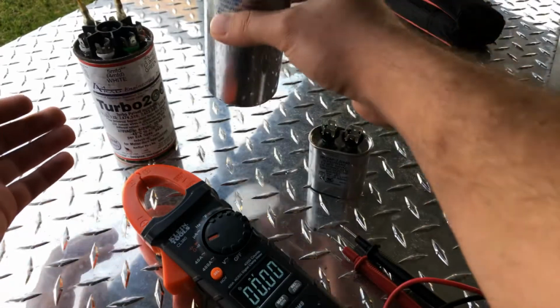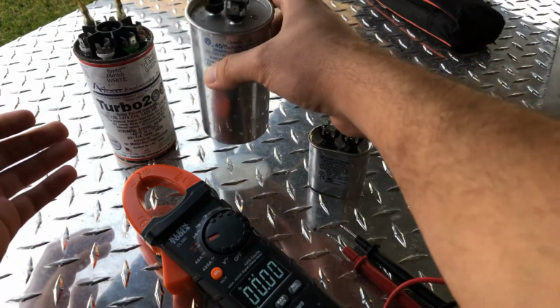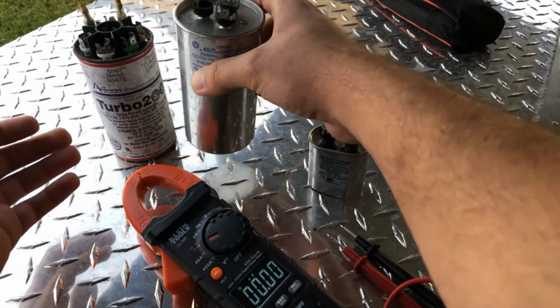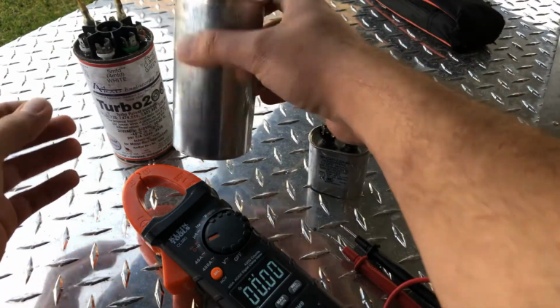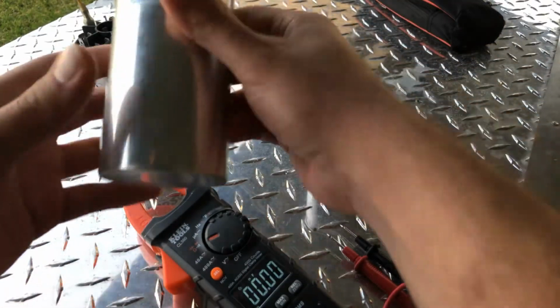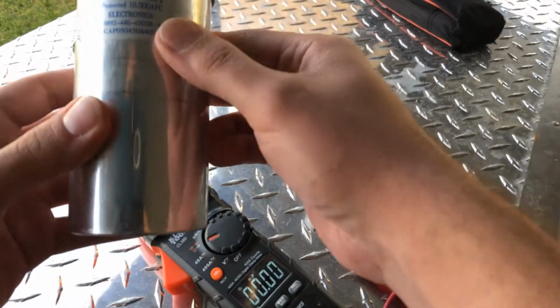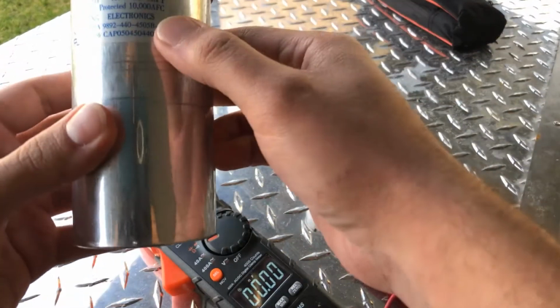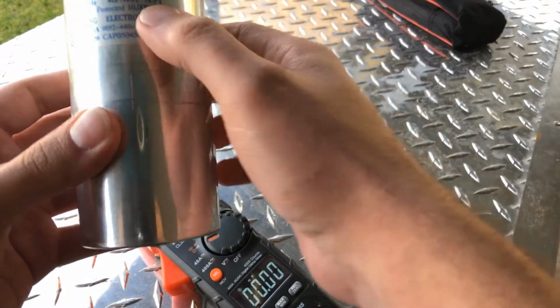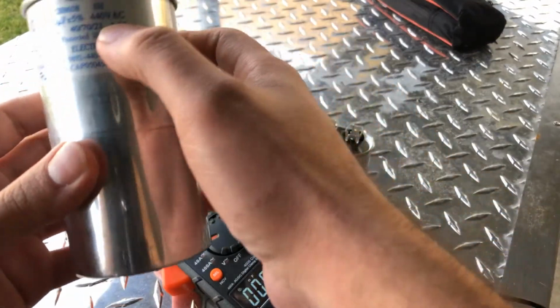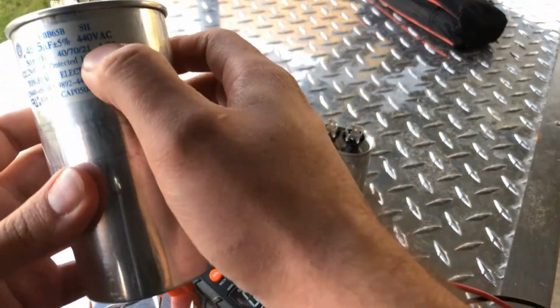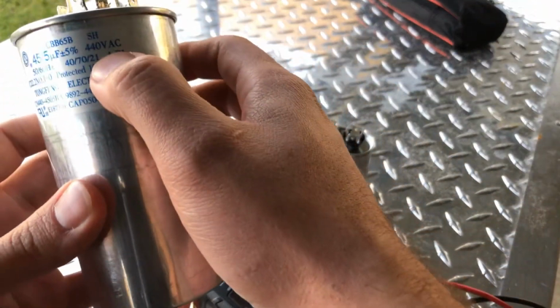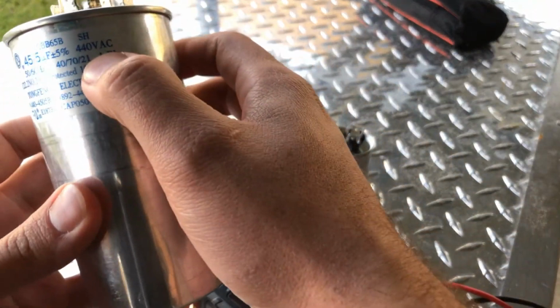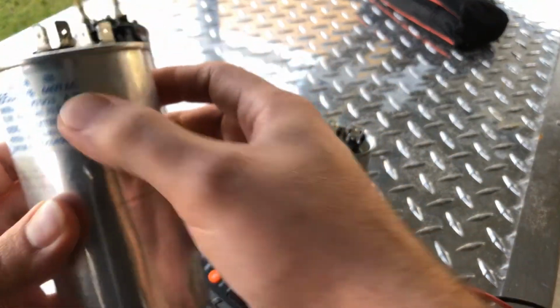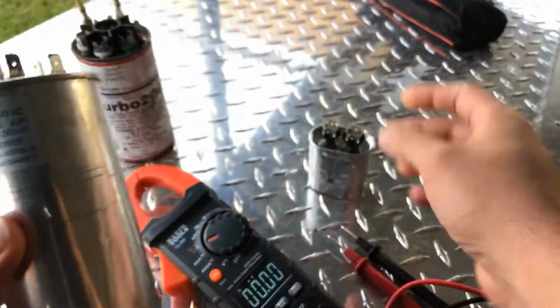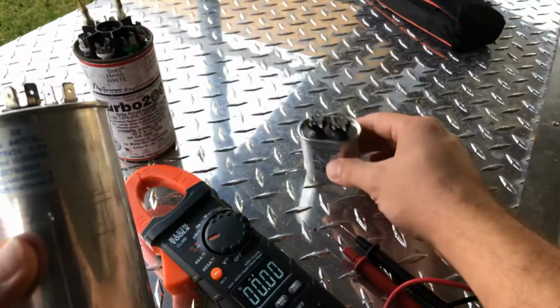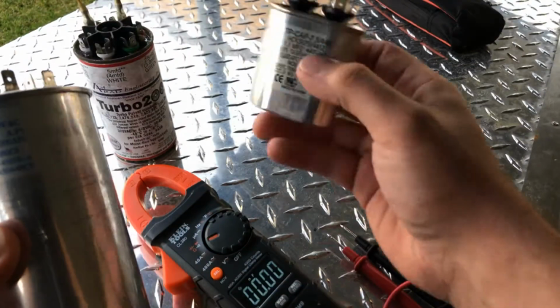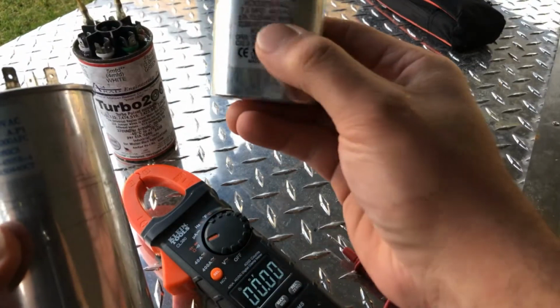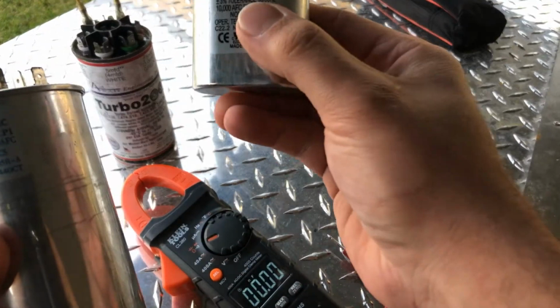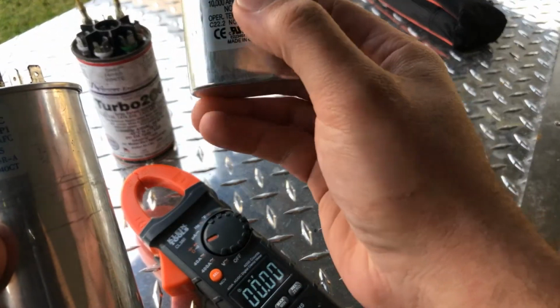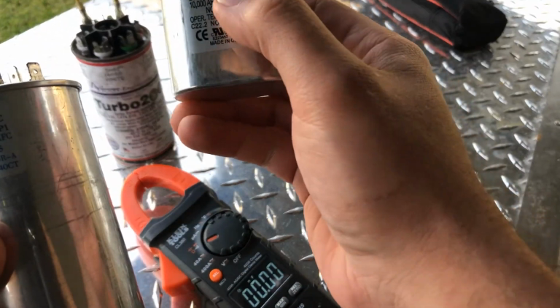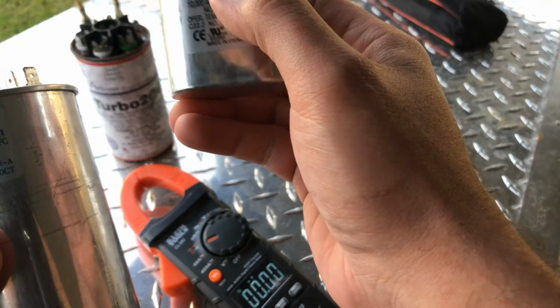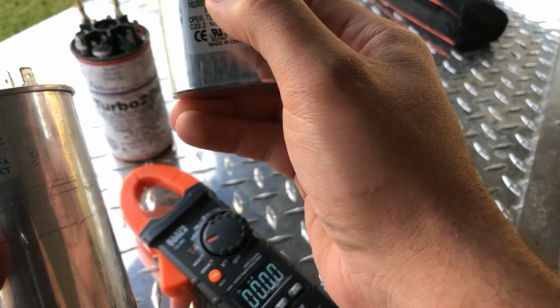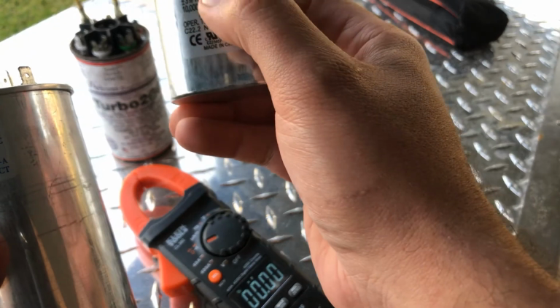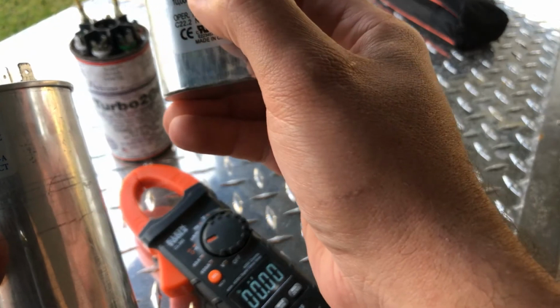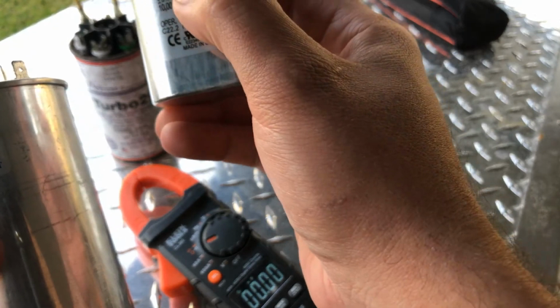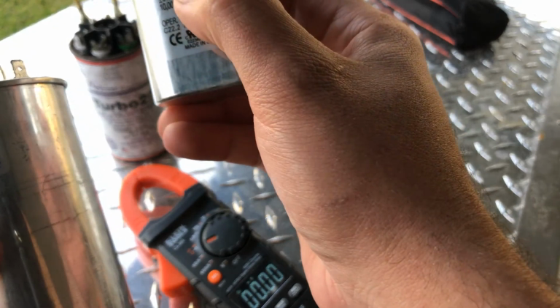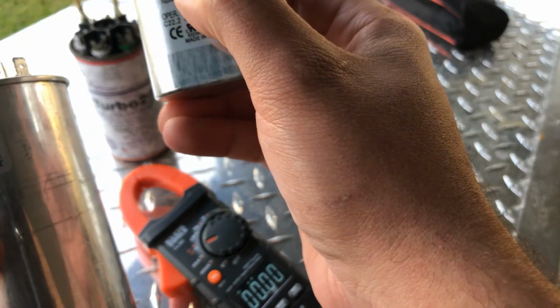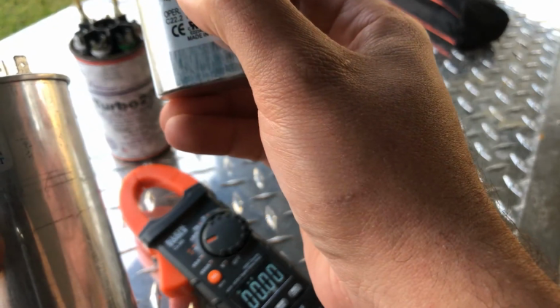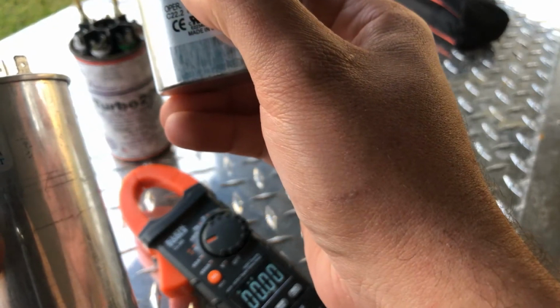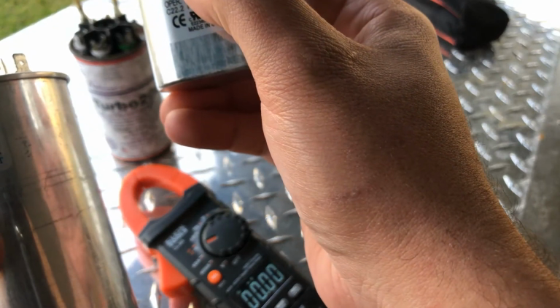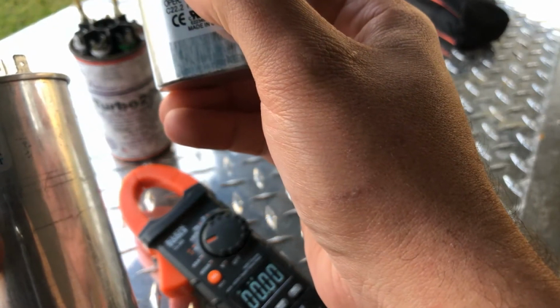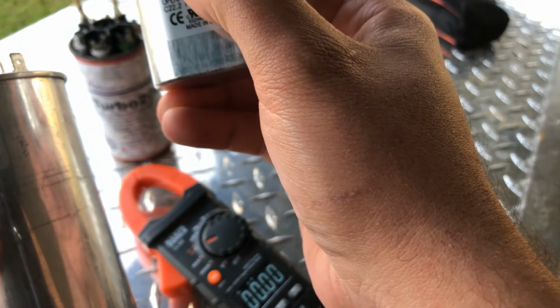They come in different voltages. This one says 440, this one says 440.